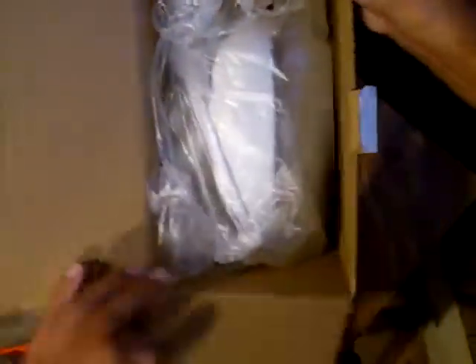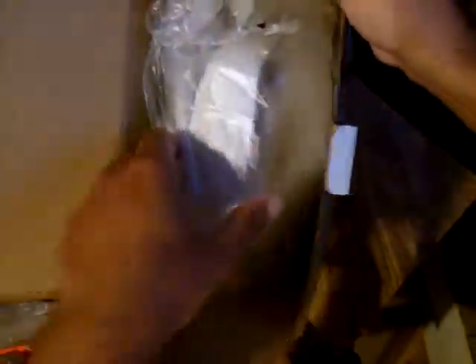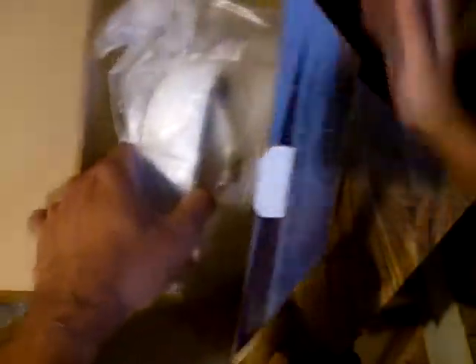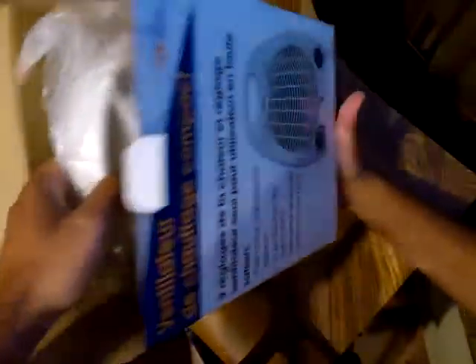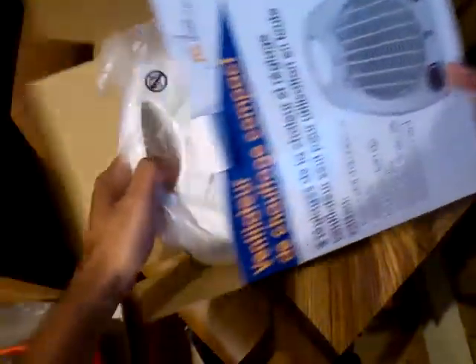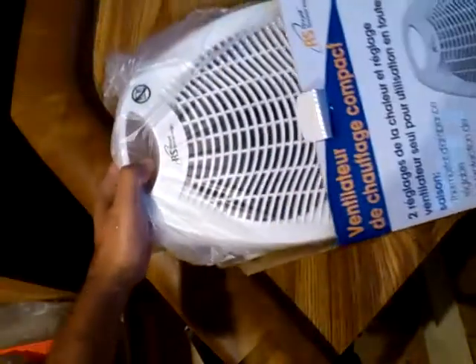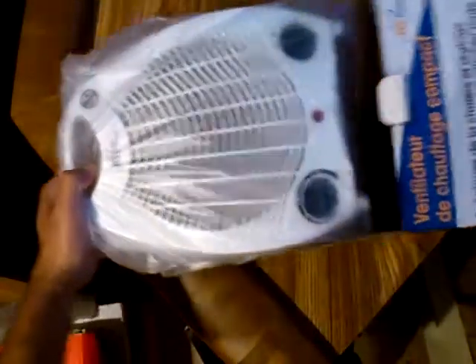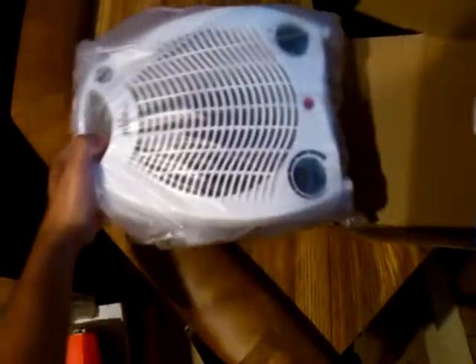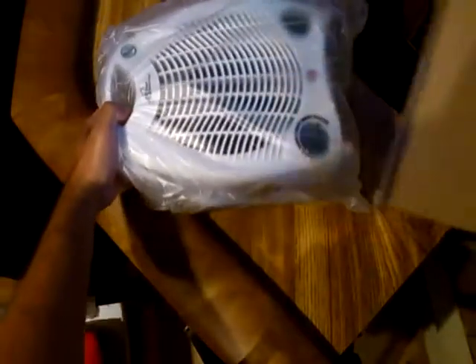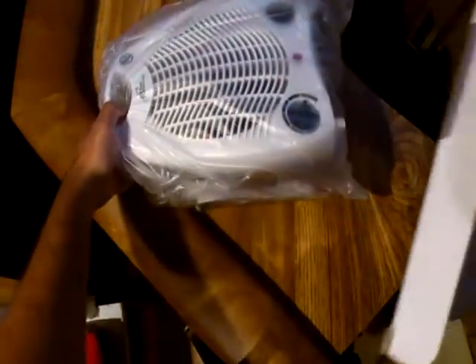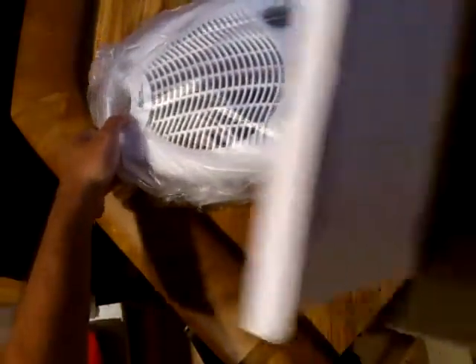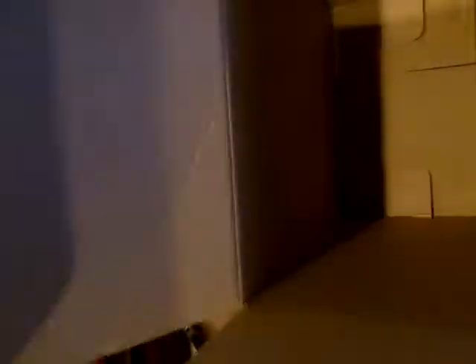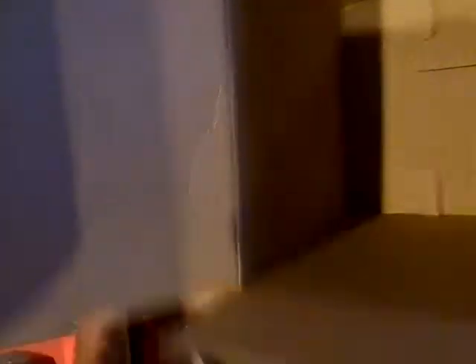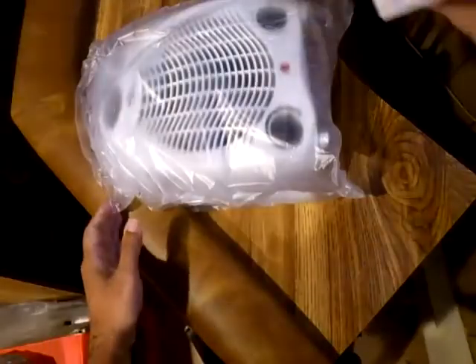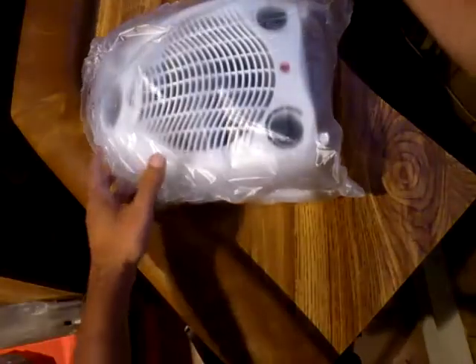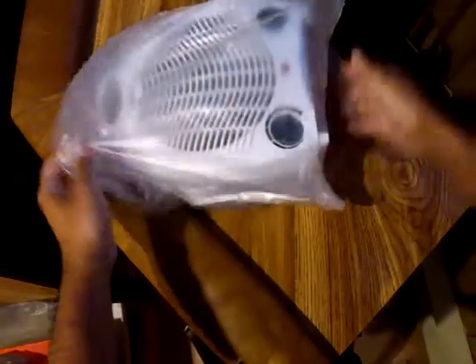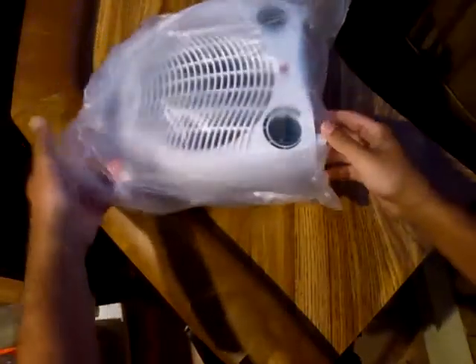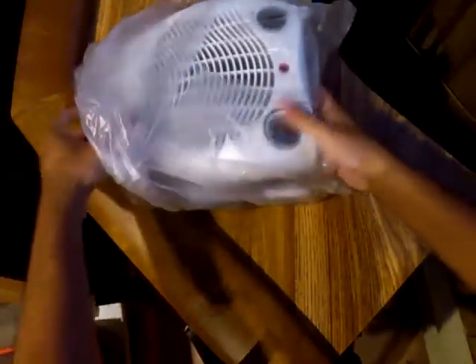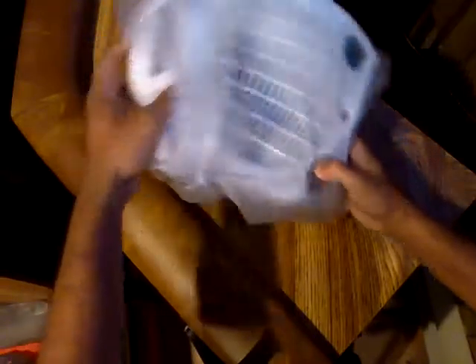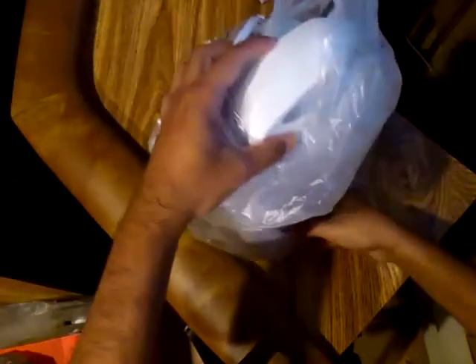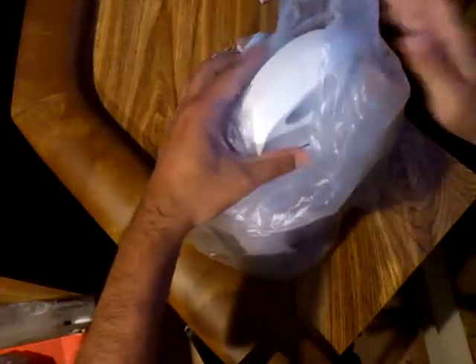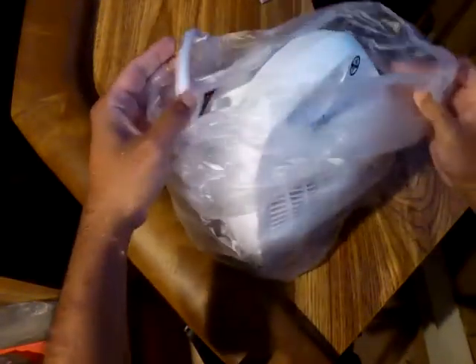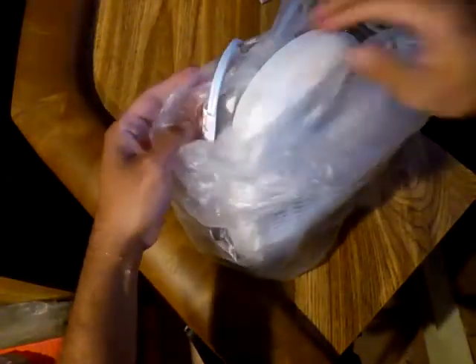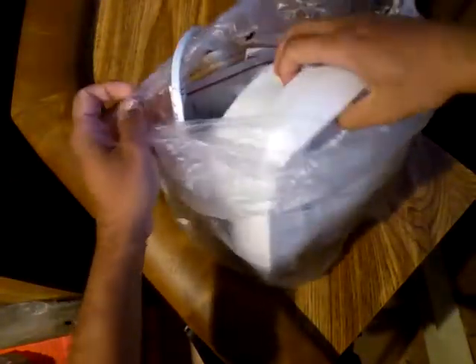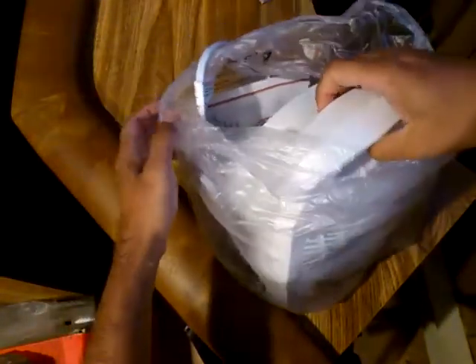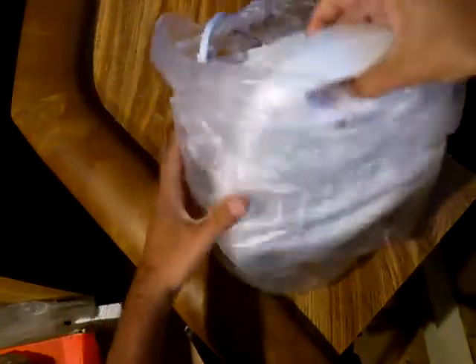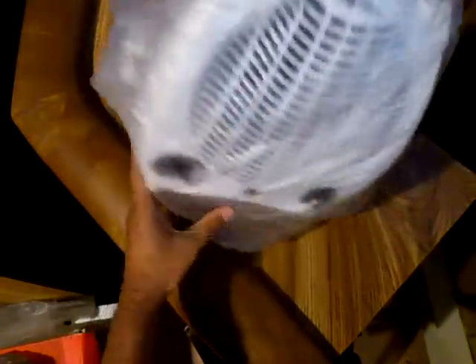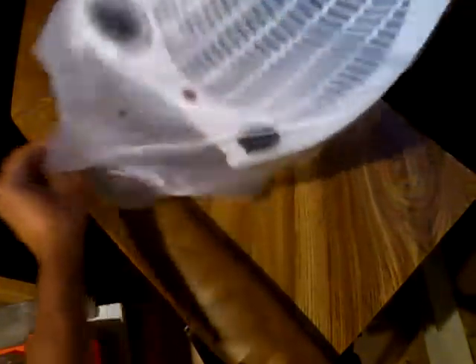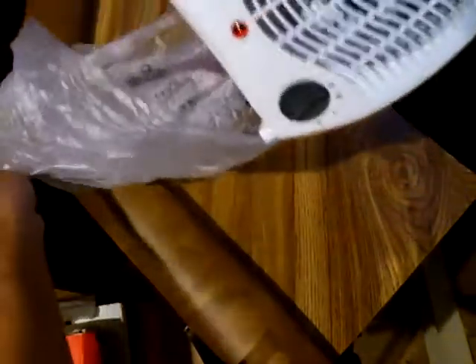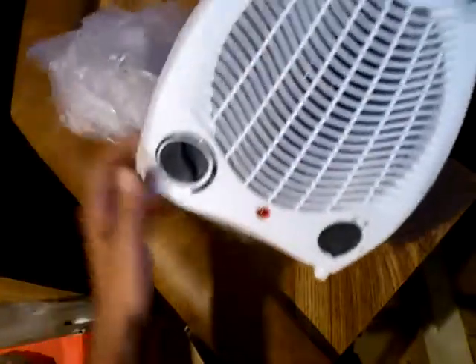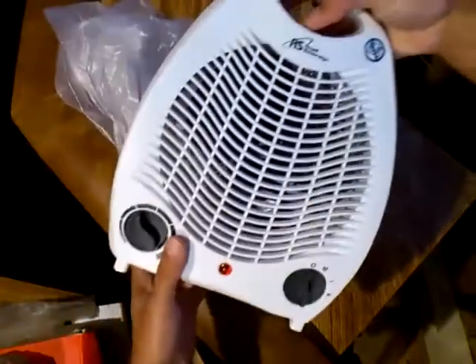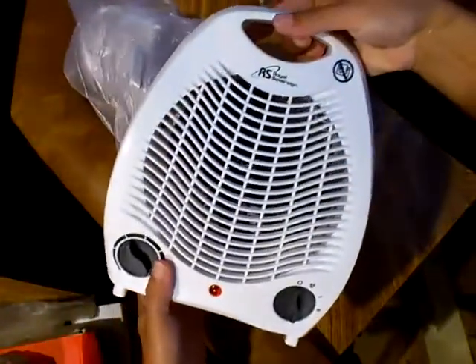Just tossed in here — there she is. Nothing else in the box. Does it even have instructions? Yes it does. So this is the unit.